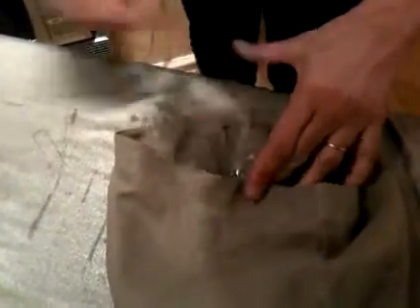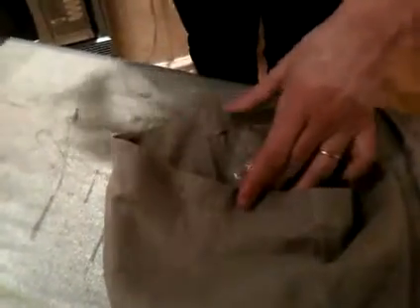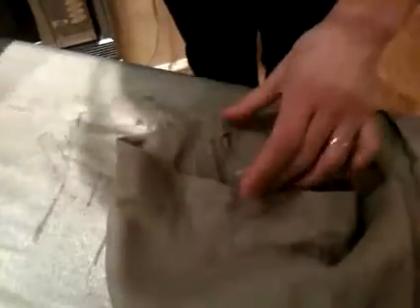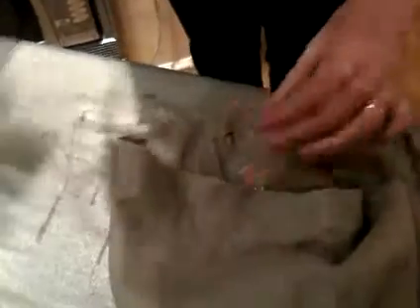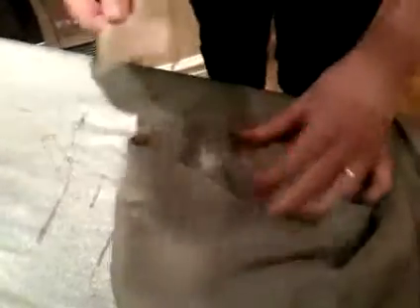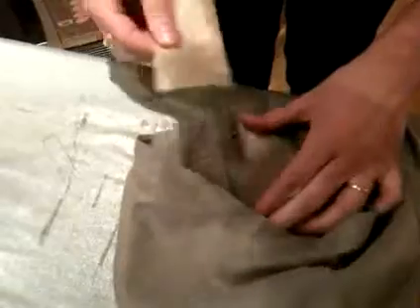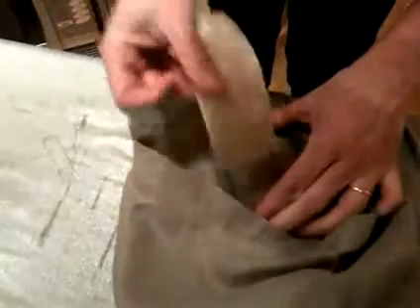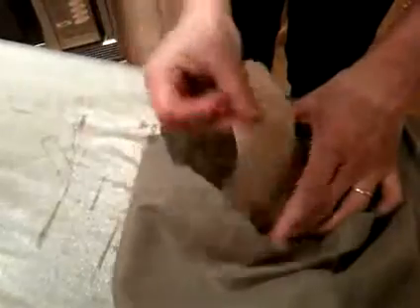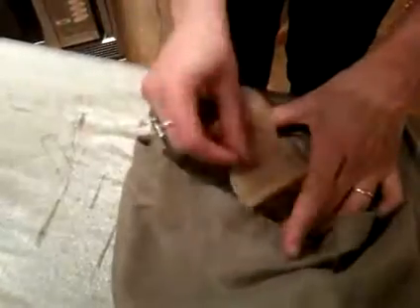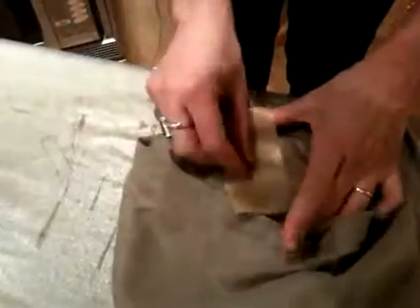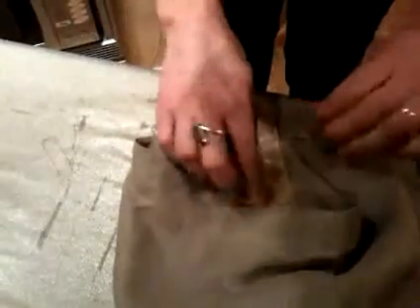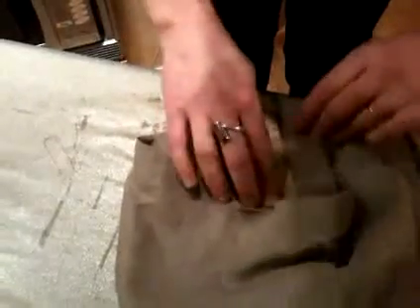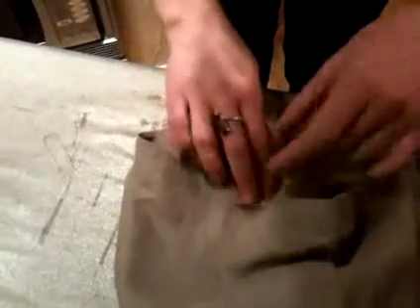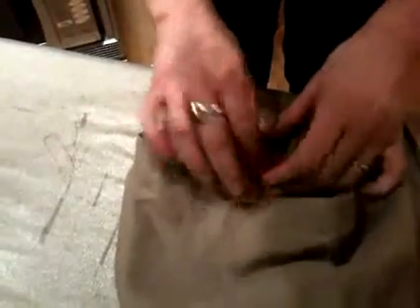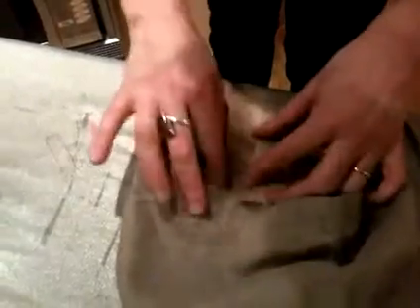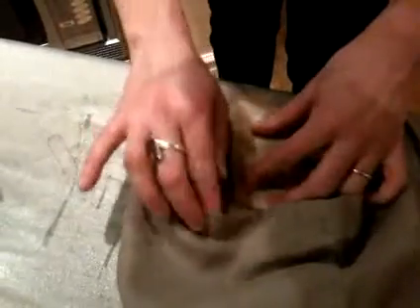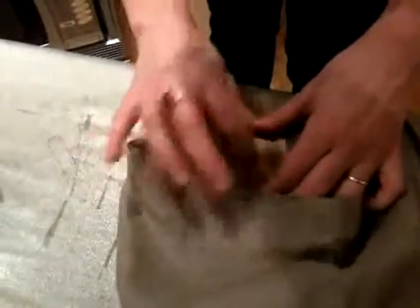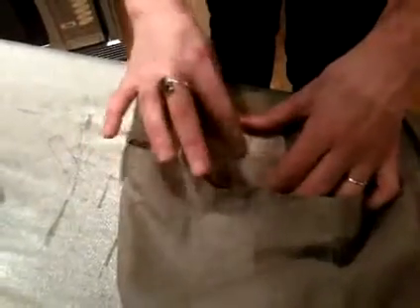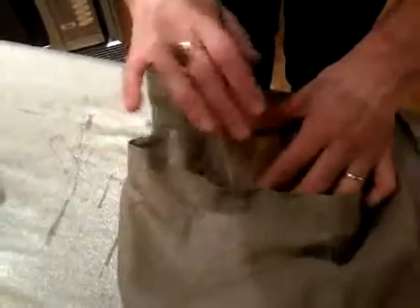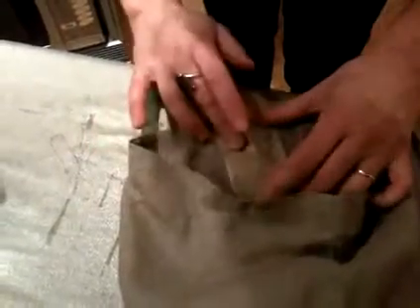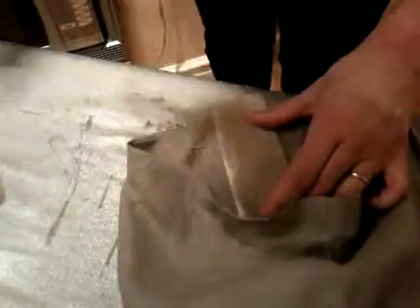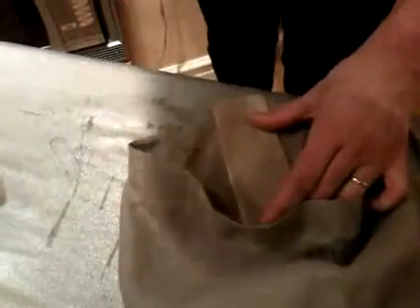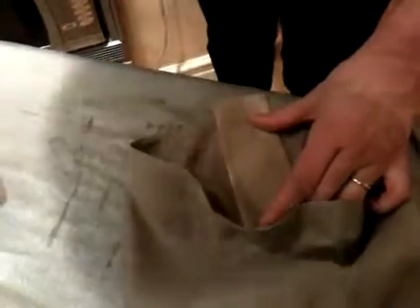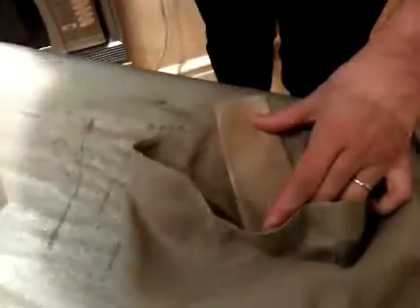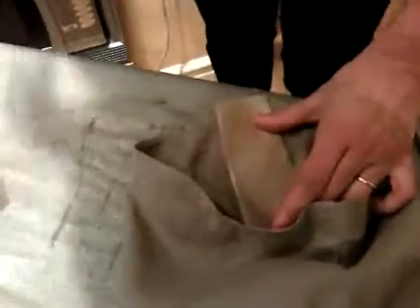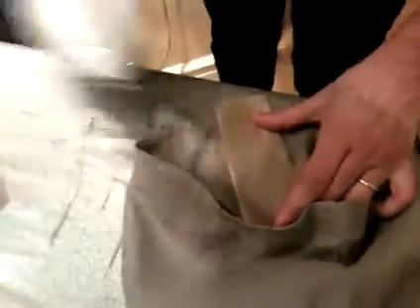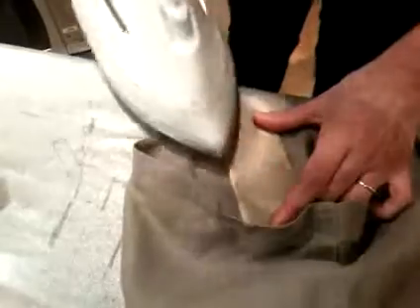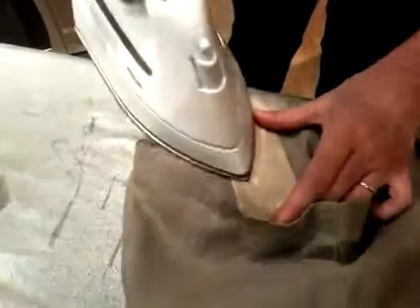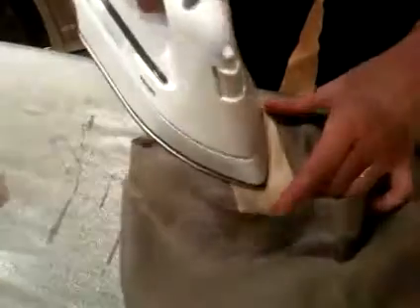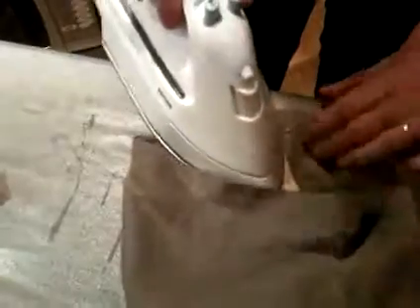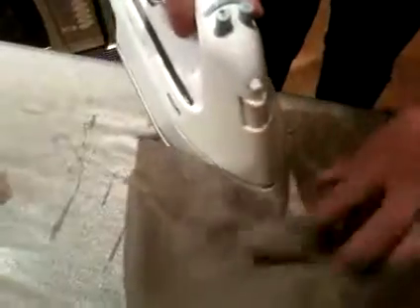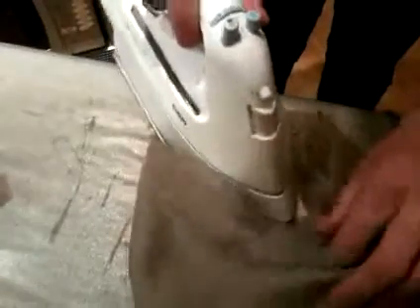Get some greaseproof paper and put it over the top. The reason for this is it stops the sellotape sticking to the iron while you're bonding the sellotape to the material.